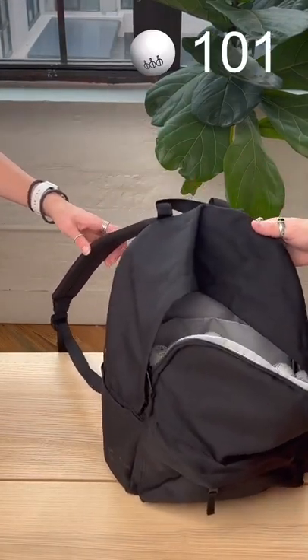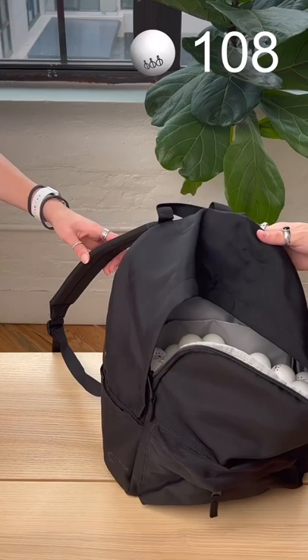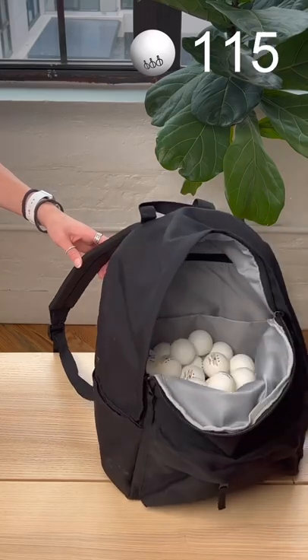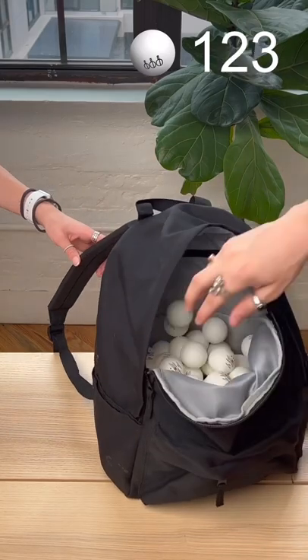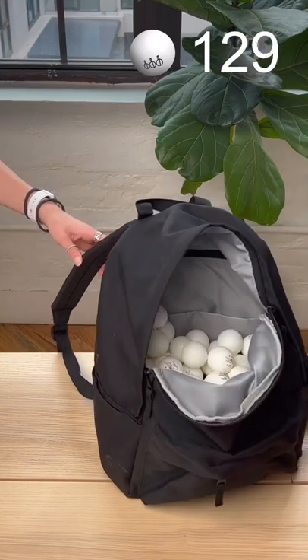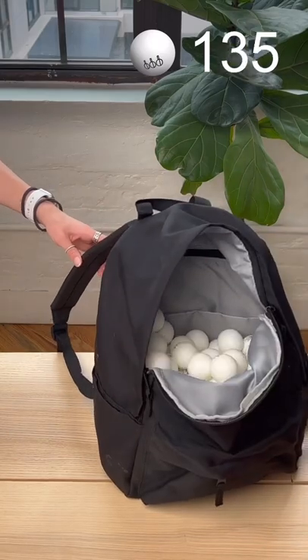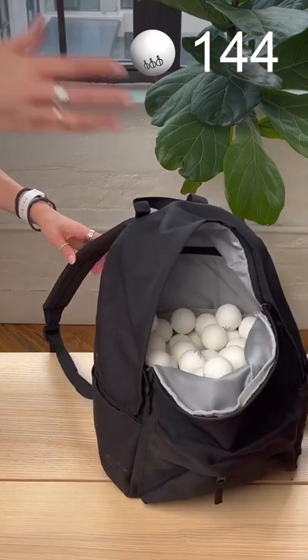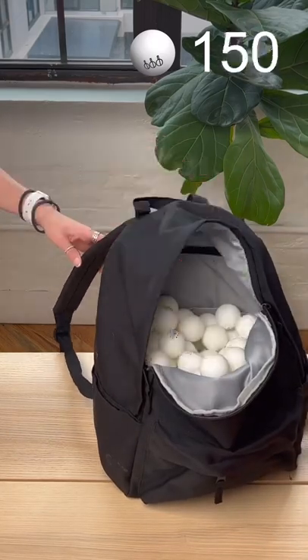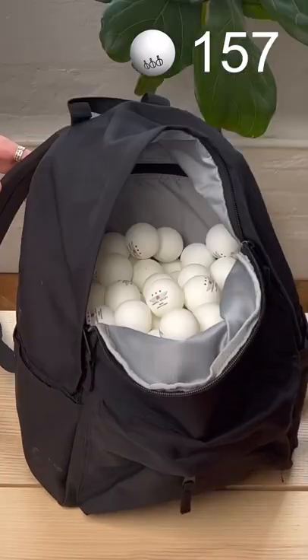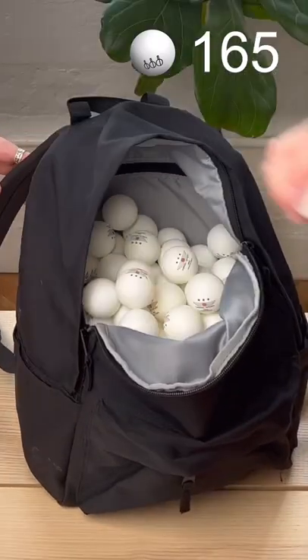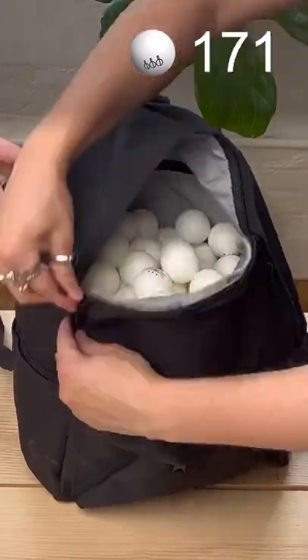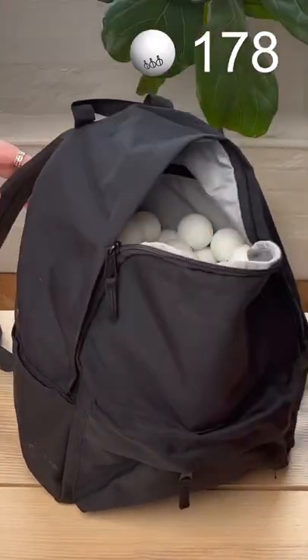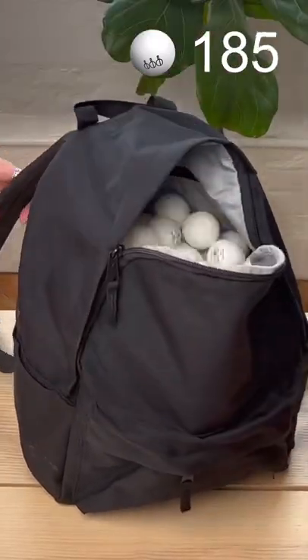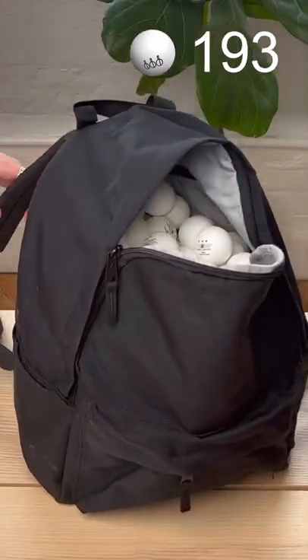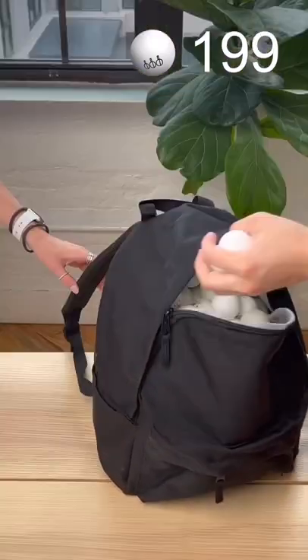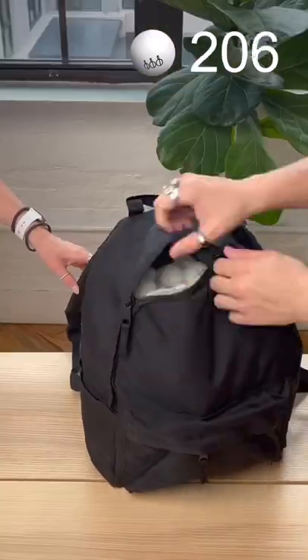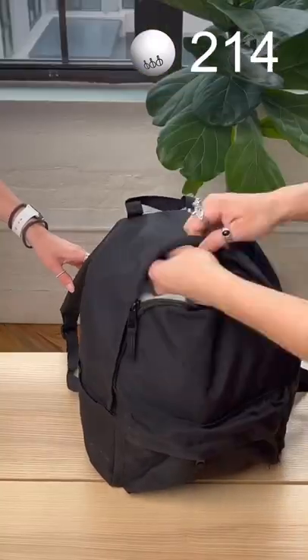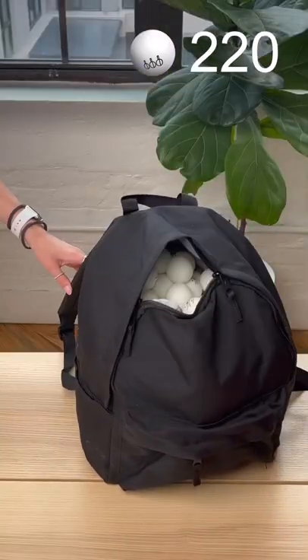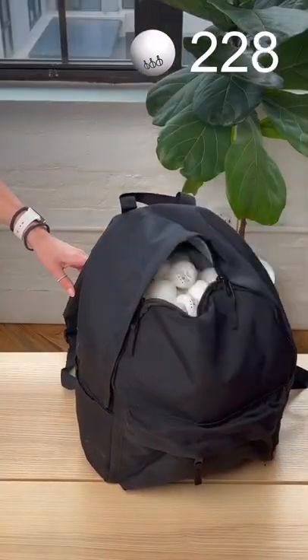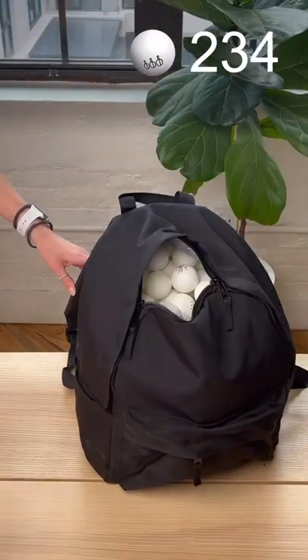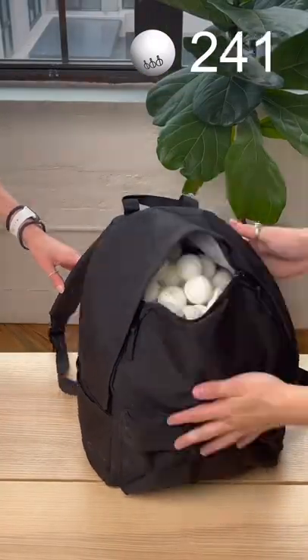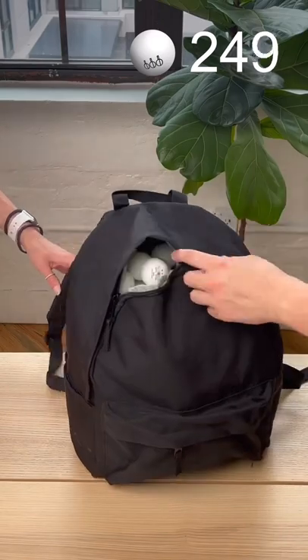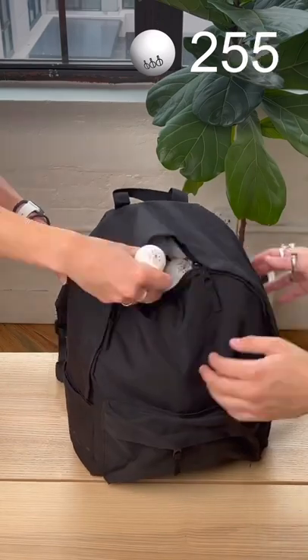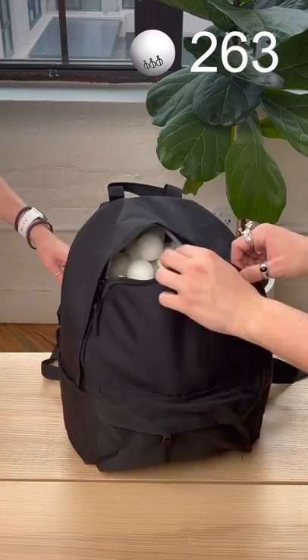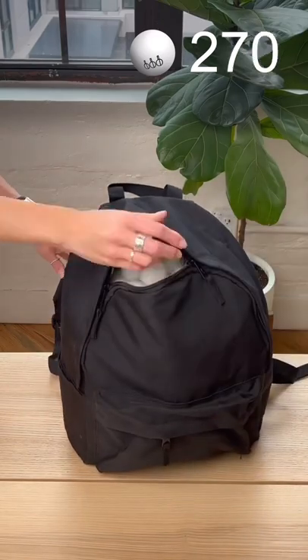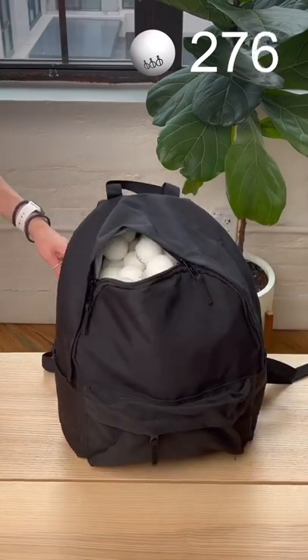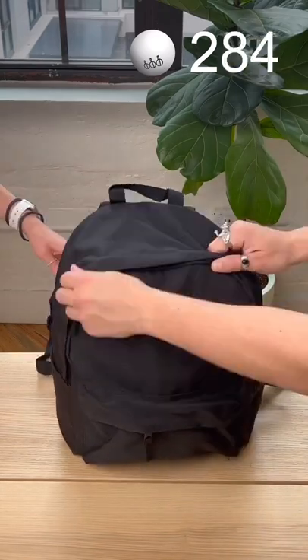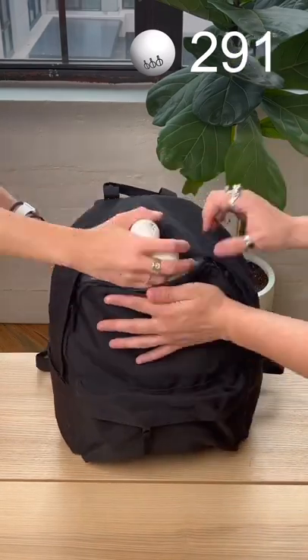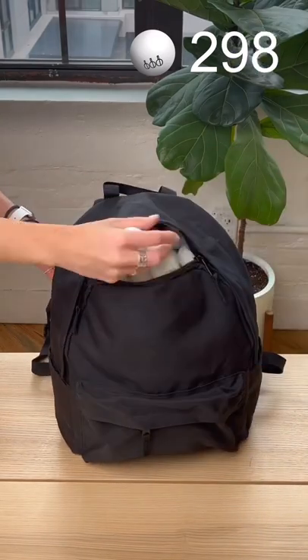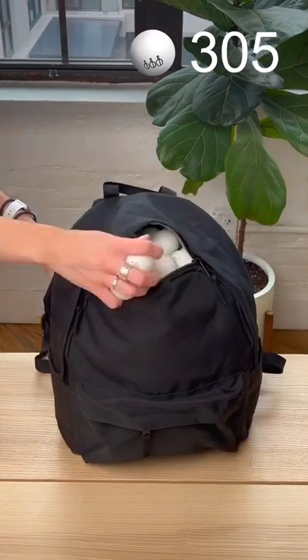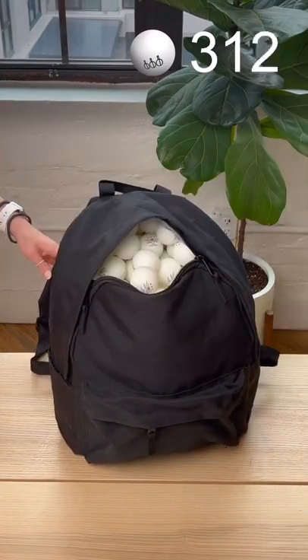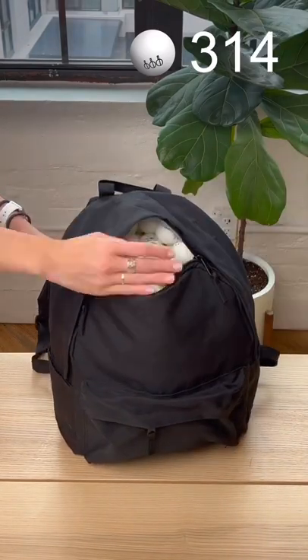And who knew you could fit this many ping pong balls into a backpack? Tell me this isn't the most satisfying thing you've seen all day. In all honesty, it fit a lot more than expected.